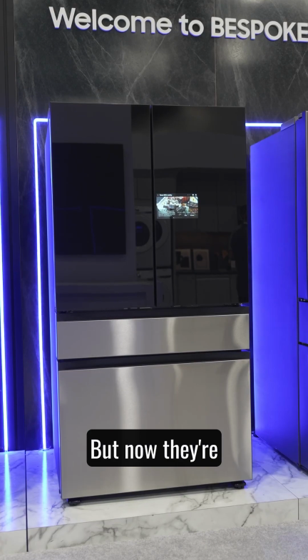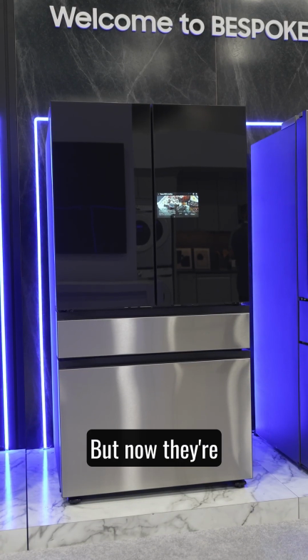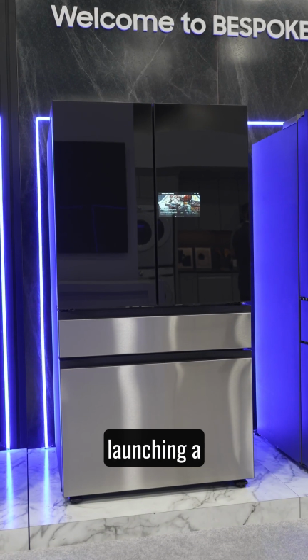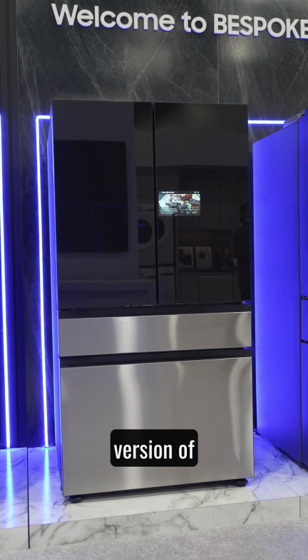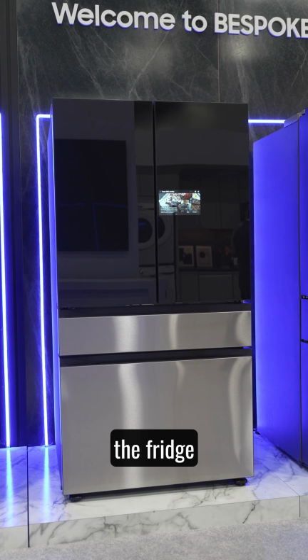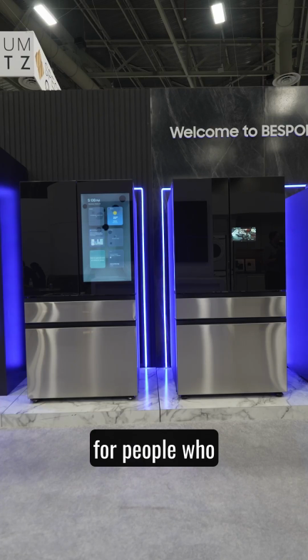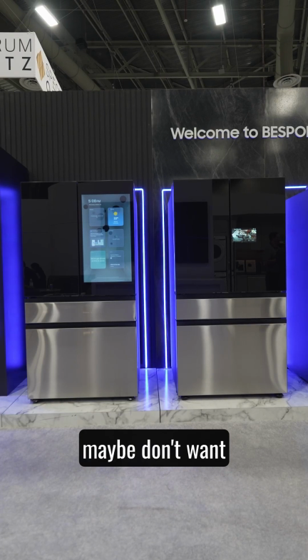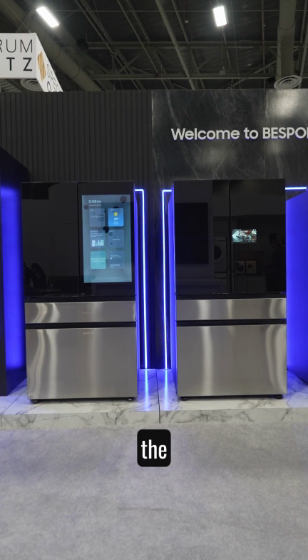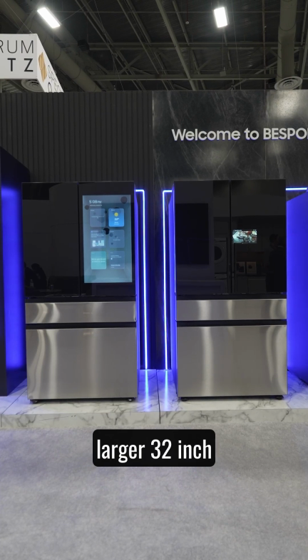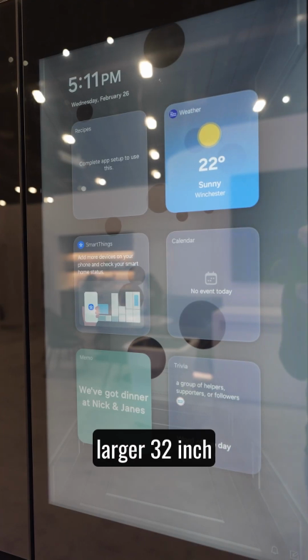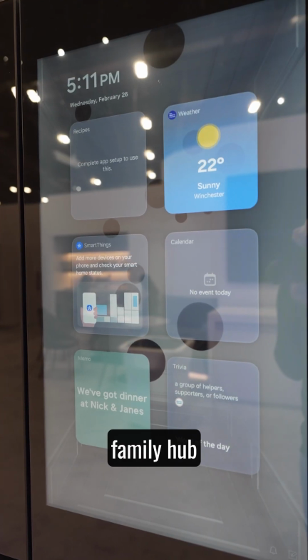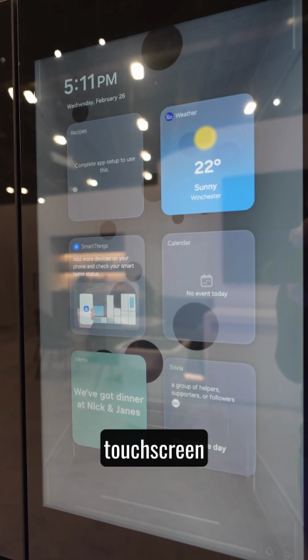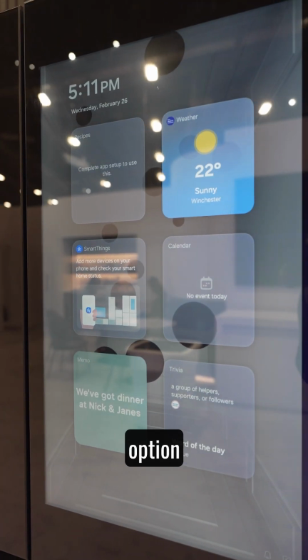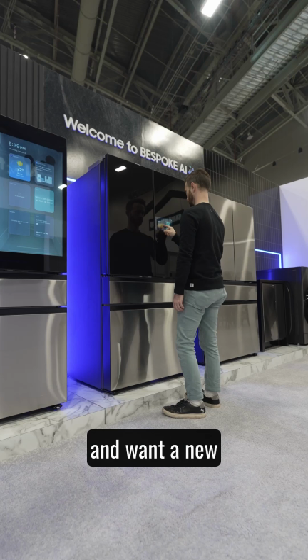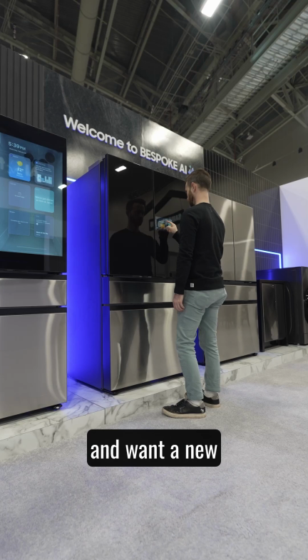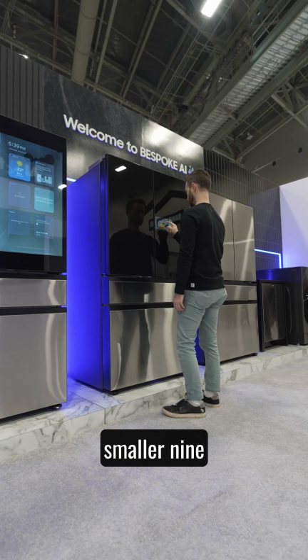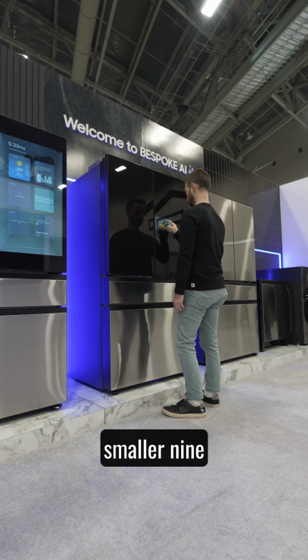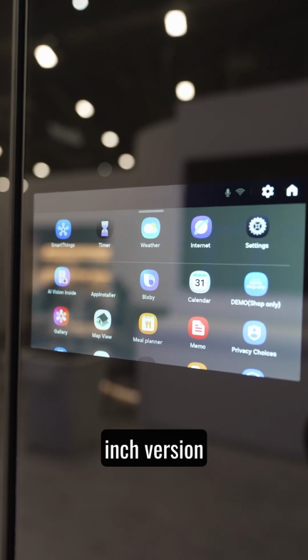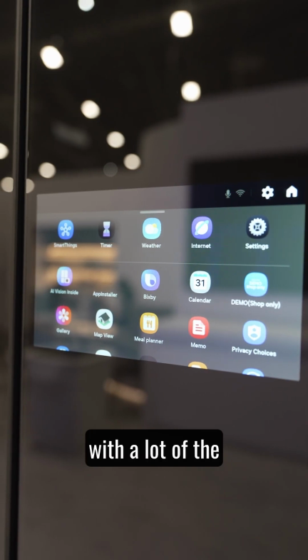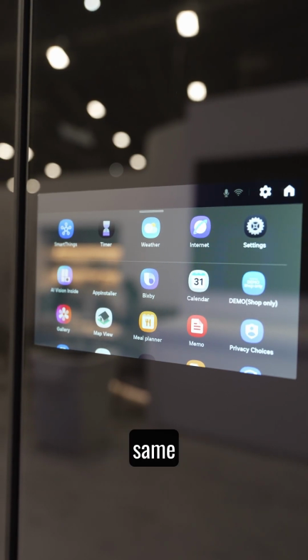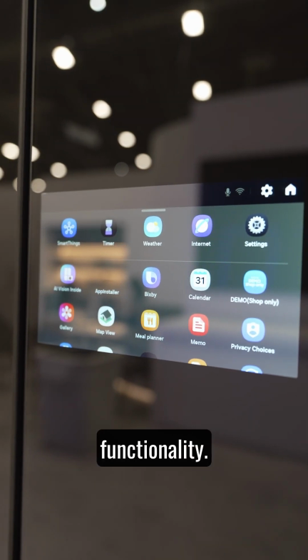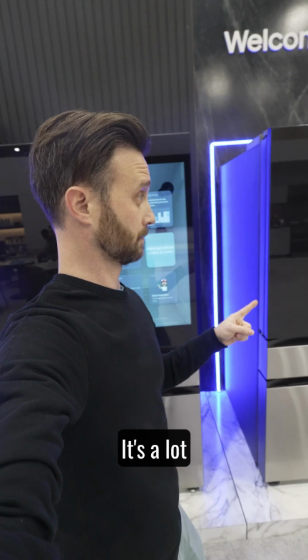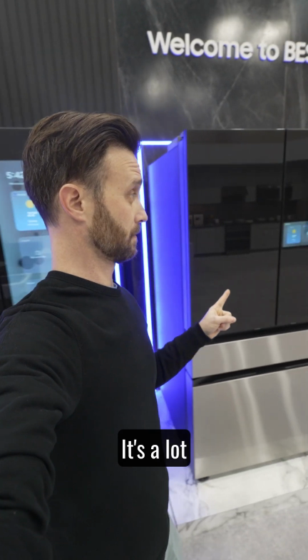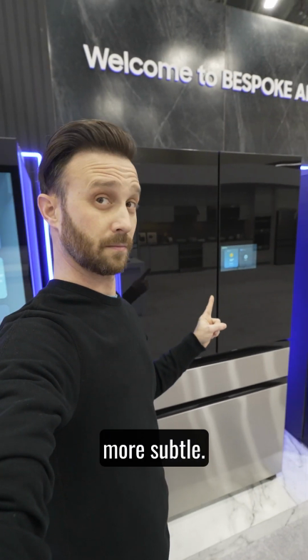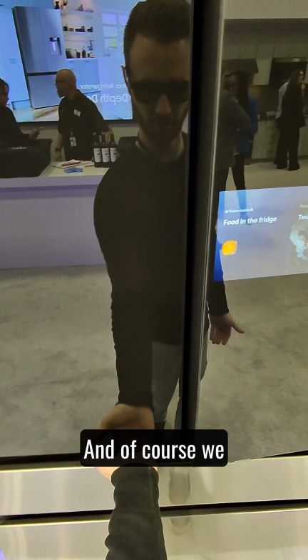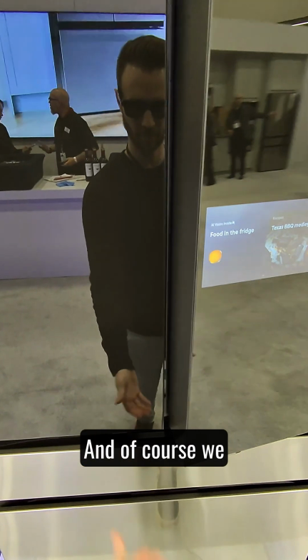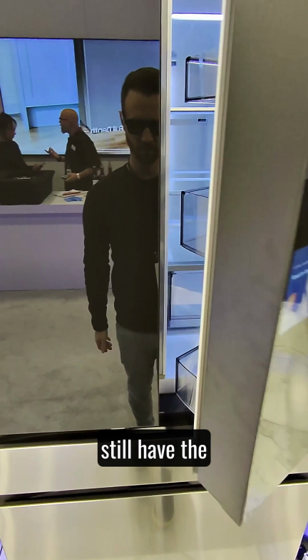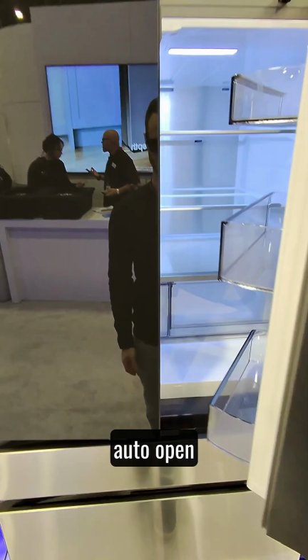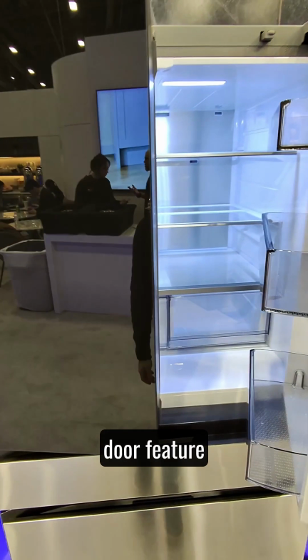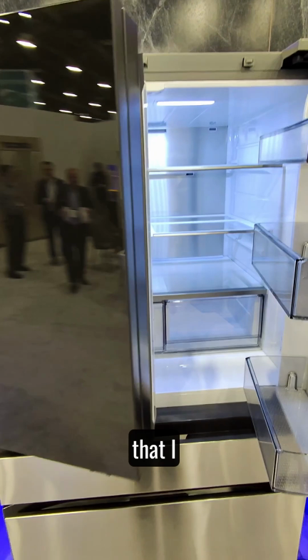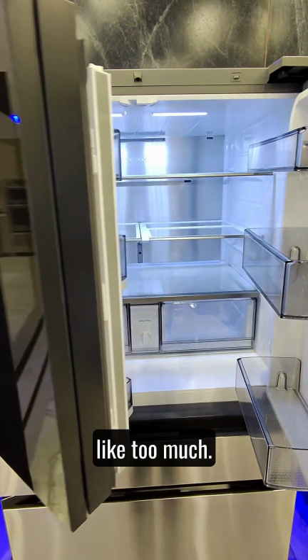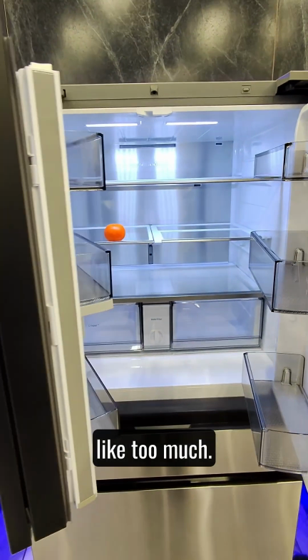But now they're actually launching a version of the fridge for people who maybe don't want the larger 32-inch Family Hub touchscreen option, and want a new smaller 9-inch version with a lot of the same functionality. It's a lot more subtle. And of course, we still have the auto-open door feature that I like too much.